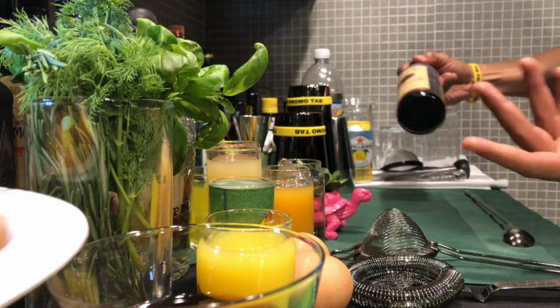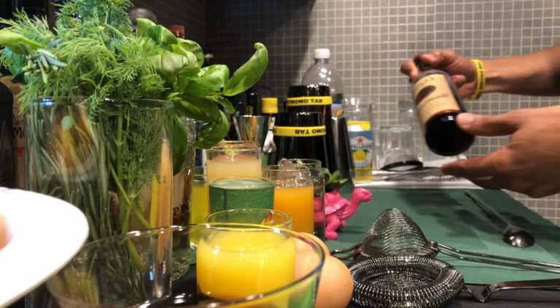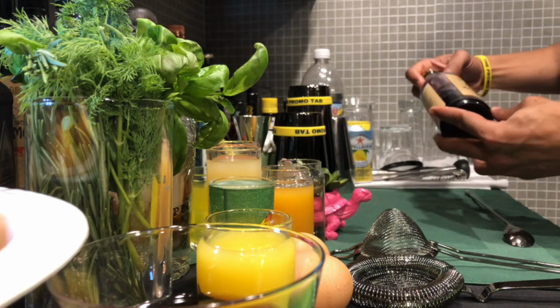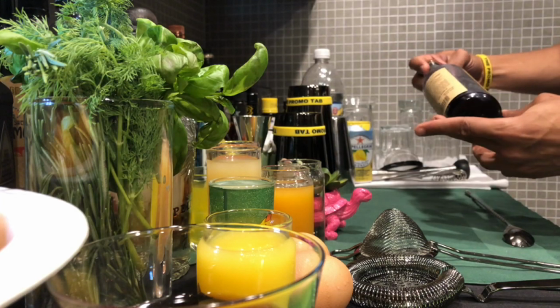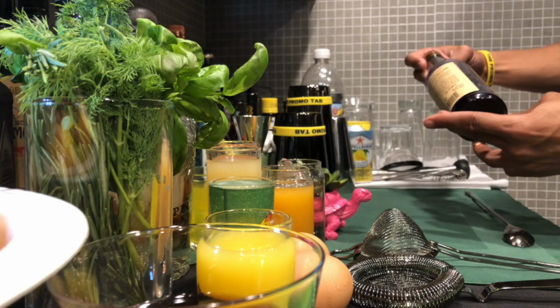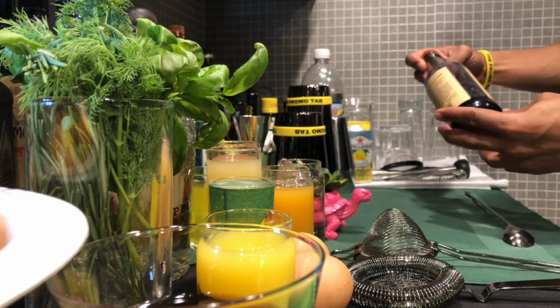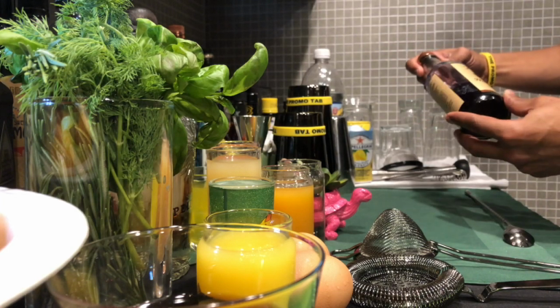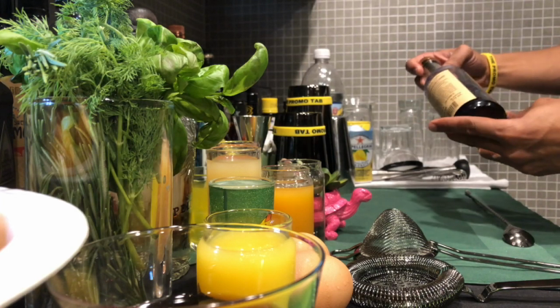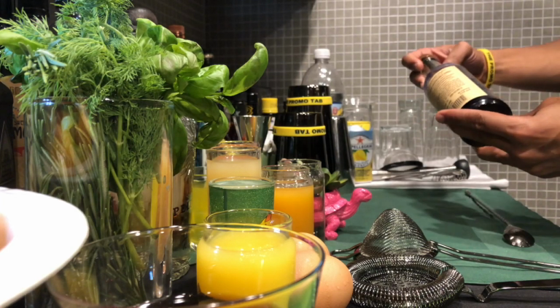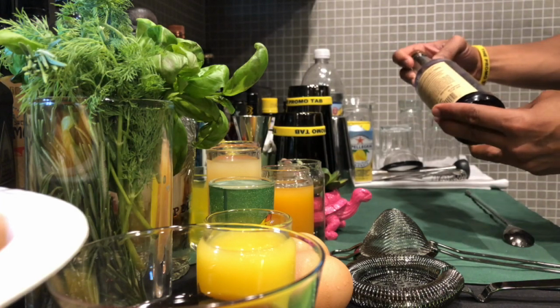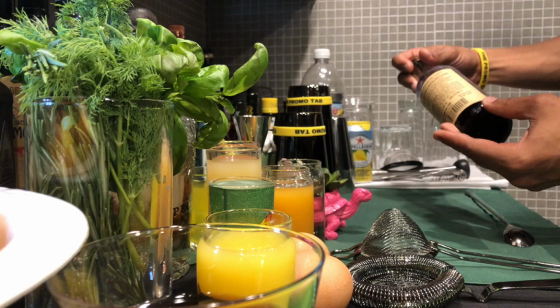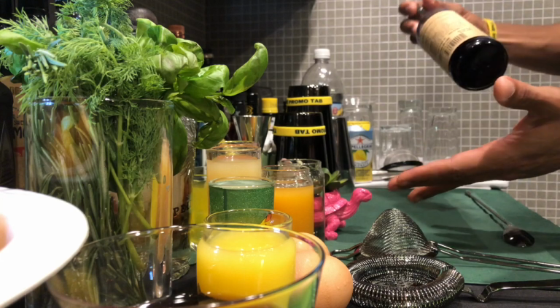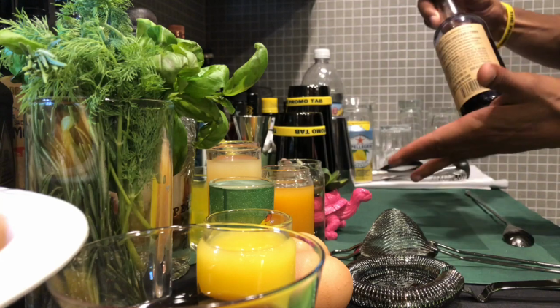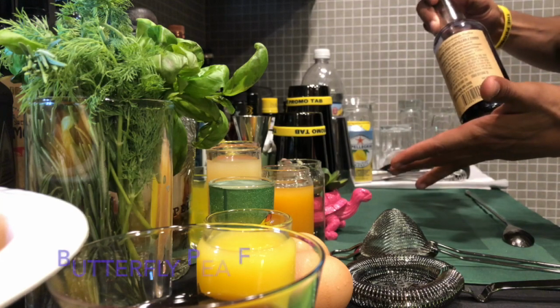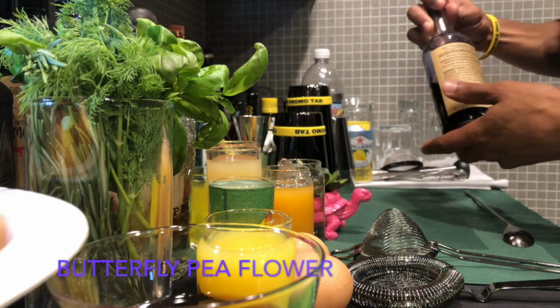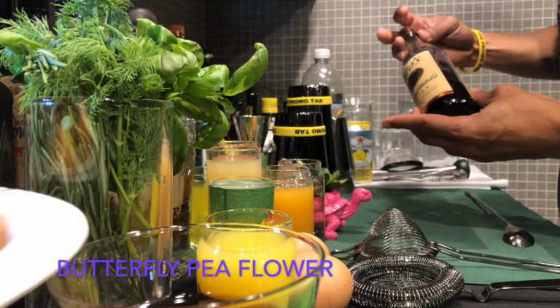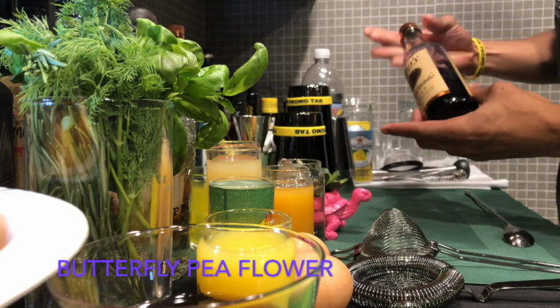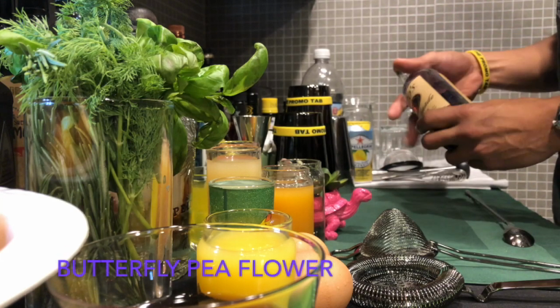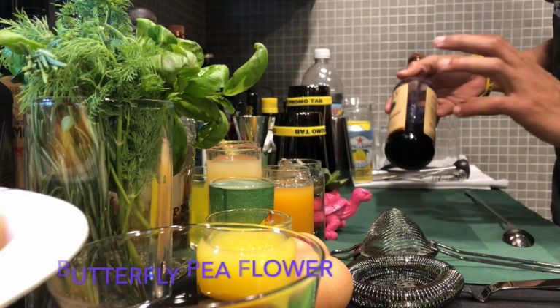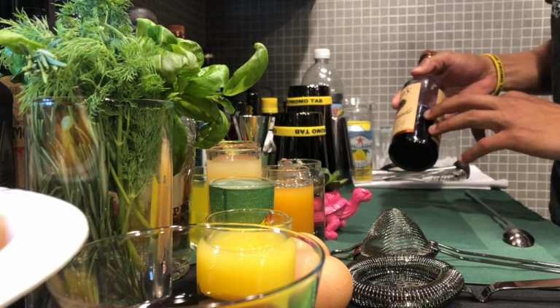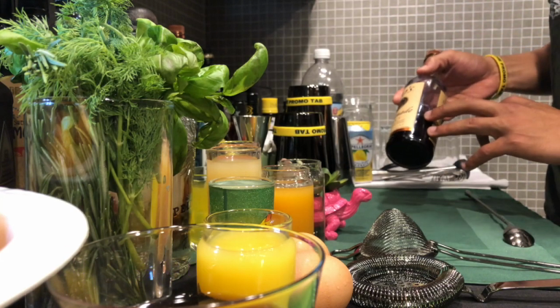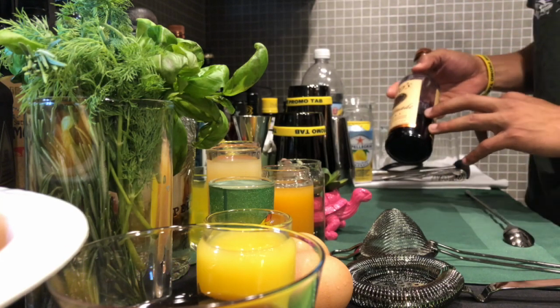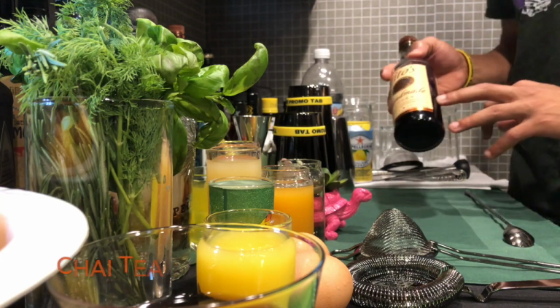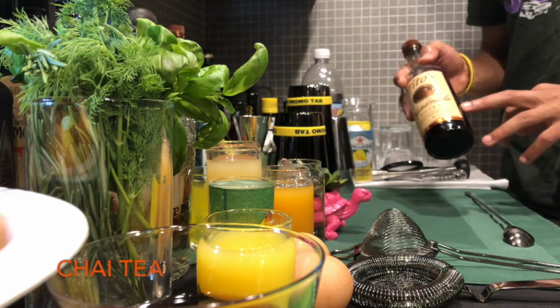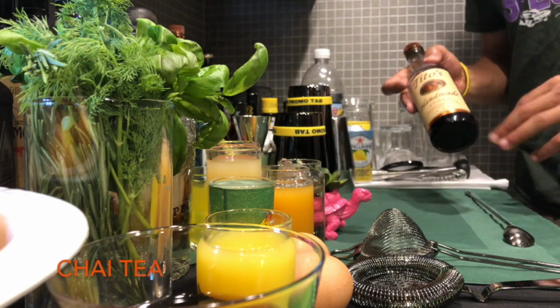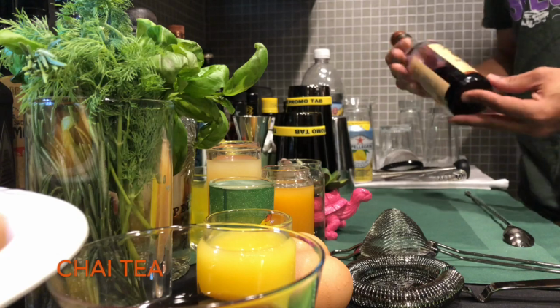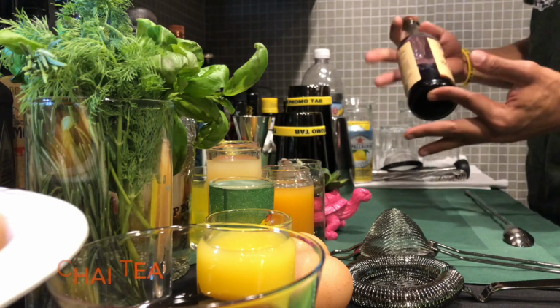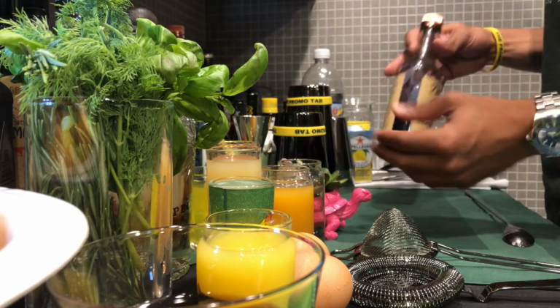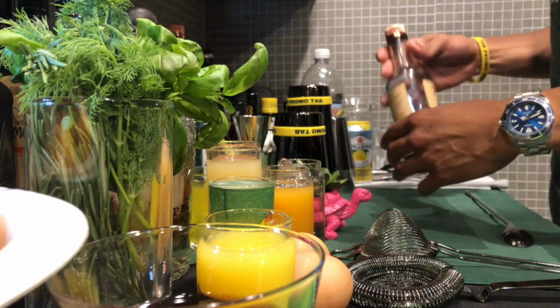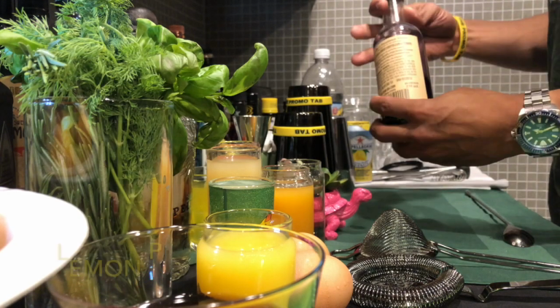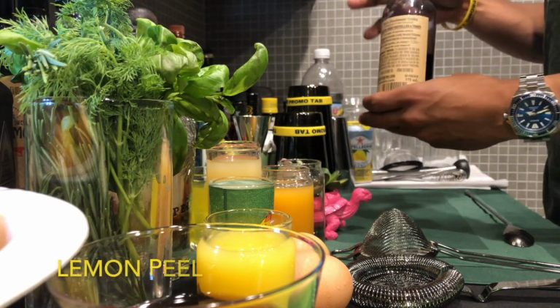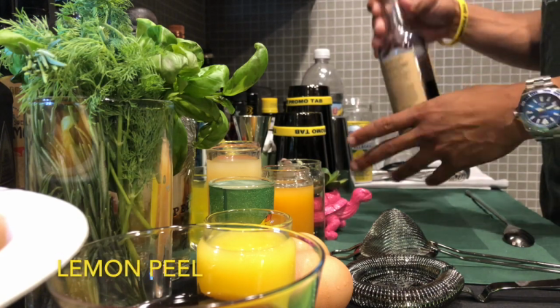Earlier today I infused a little bit of Tito's with some butterfly pea flour, a little bit of chai tea, and a little bit of lemon peel.